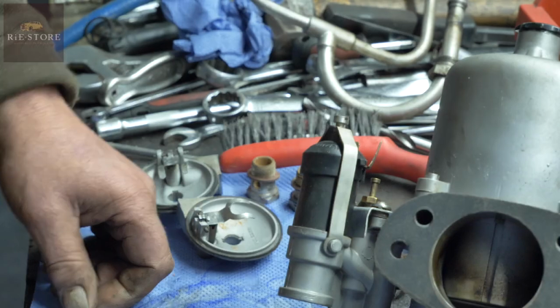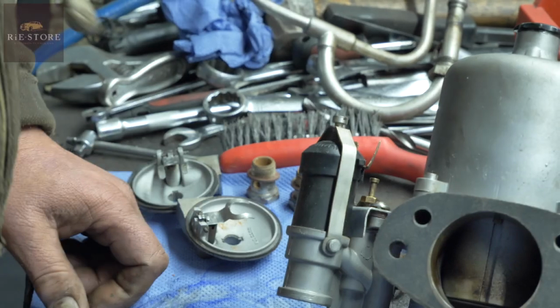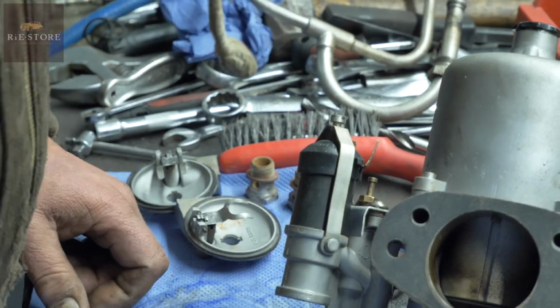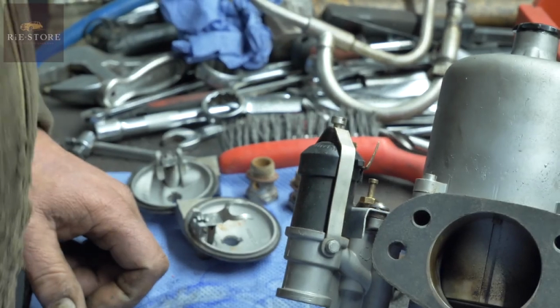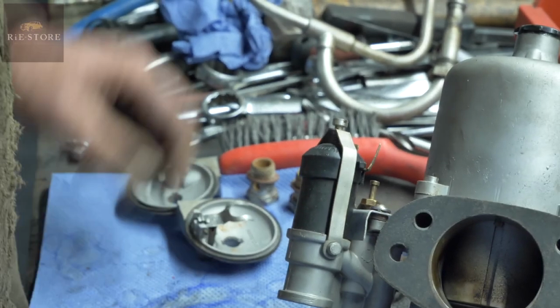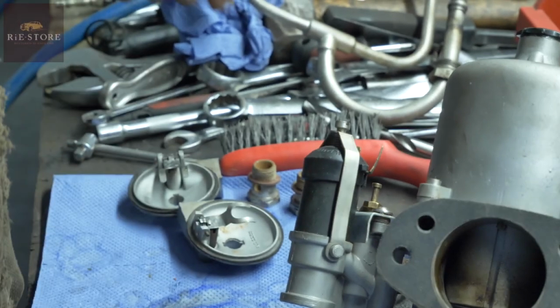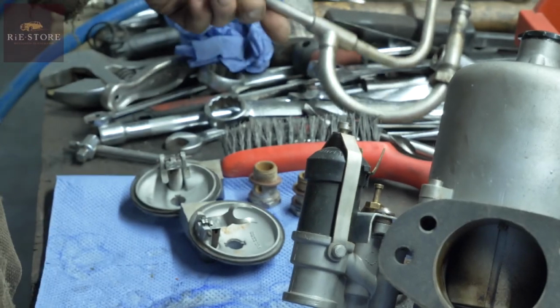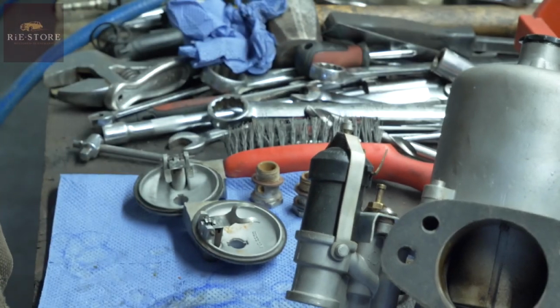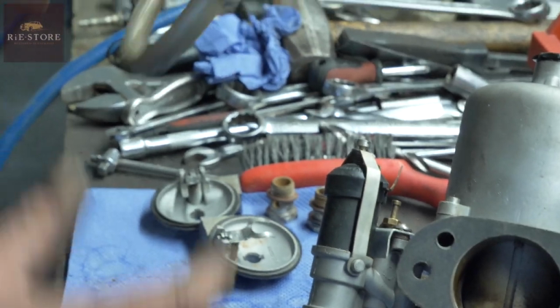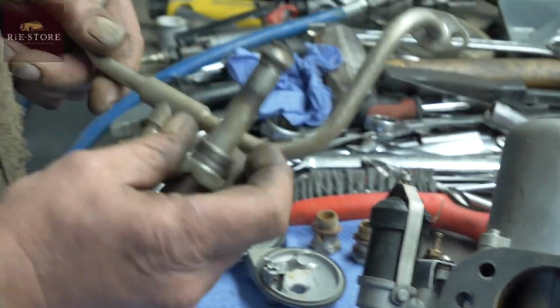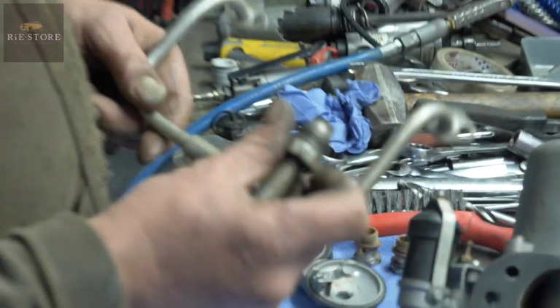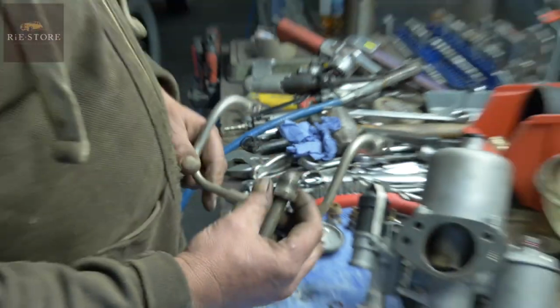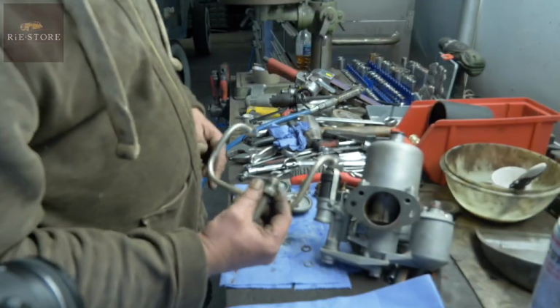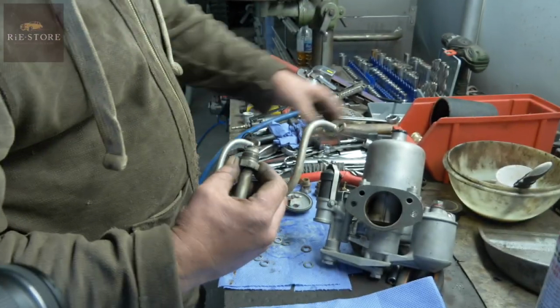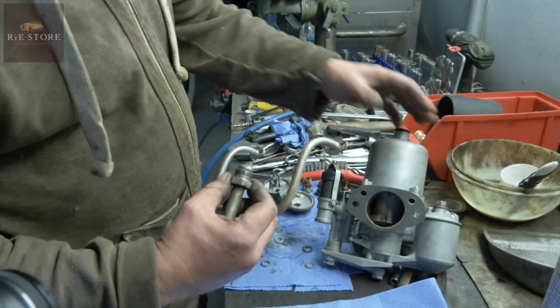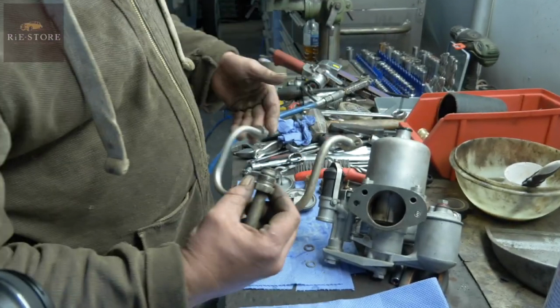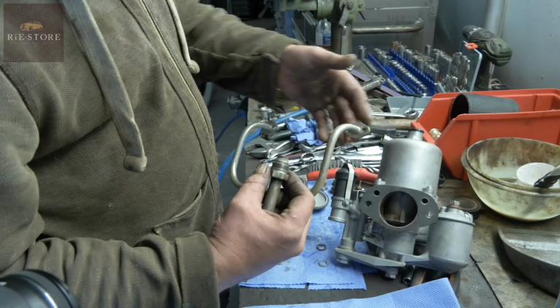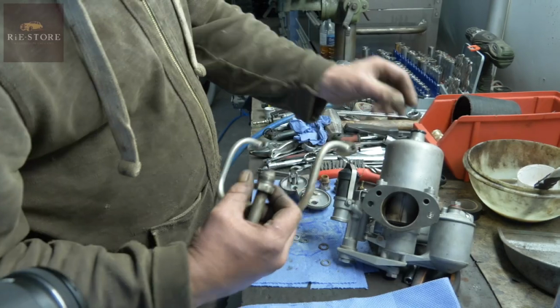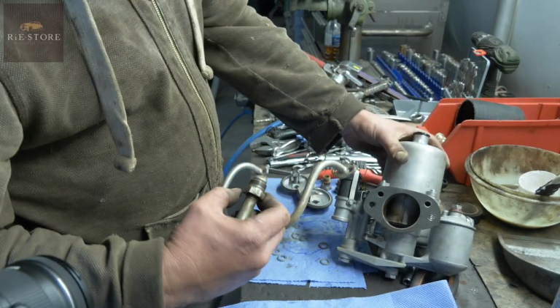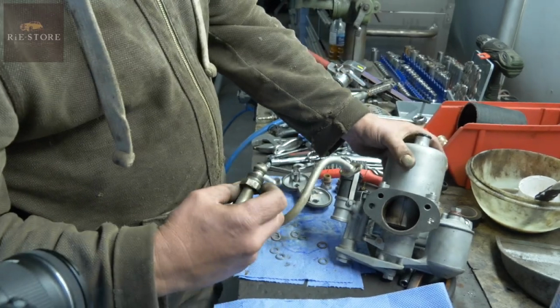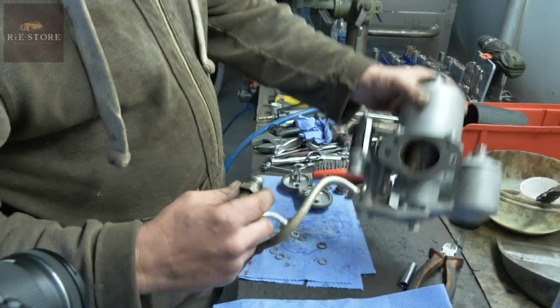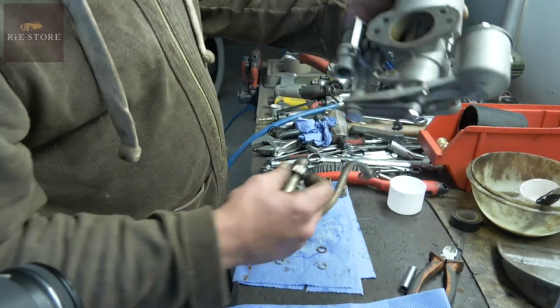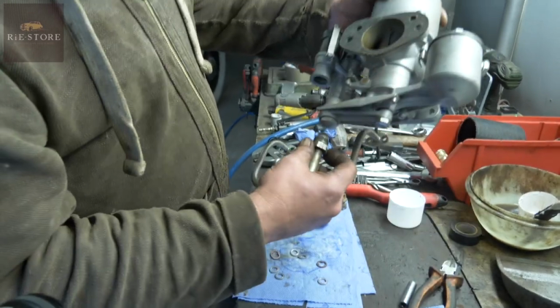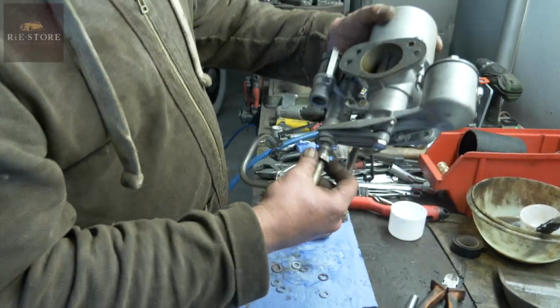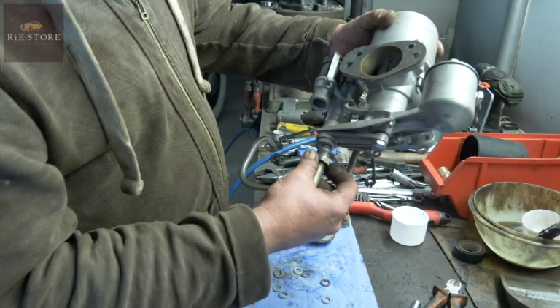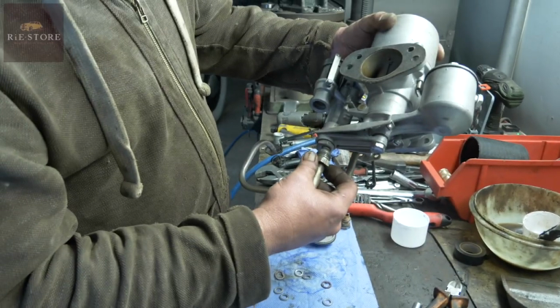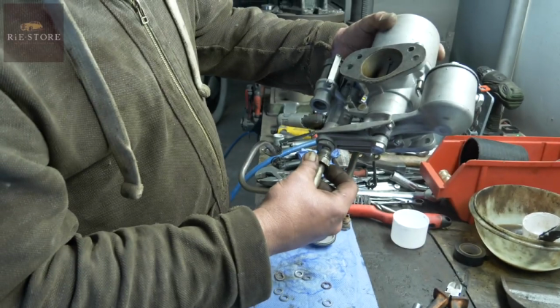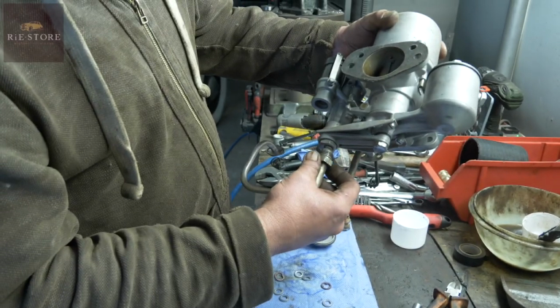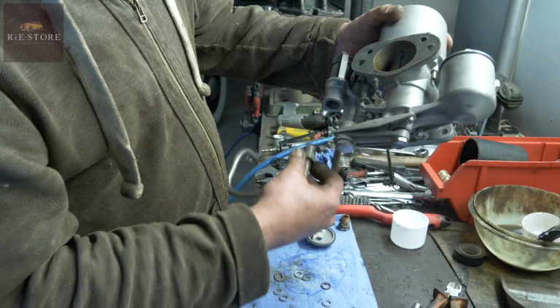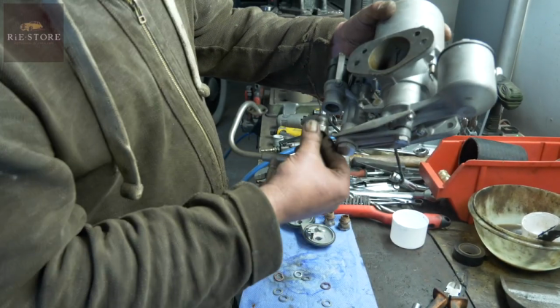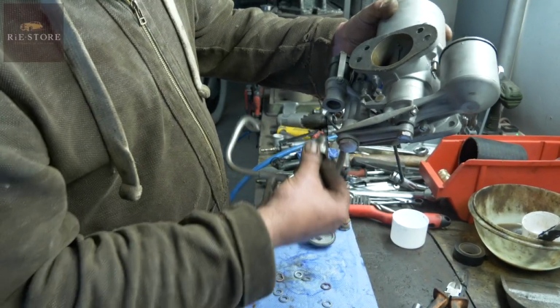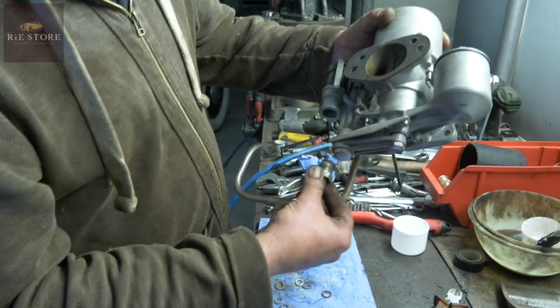Right, that's it till I get it in the car. Then you have to line all these up before you tighten up the thread on that - you have to screw it to the inlet manifold. It goes in there, not there.